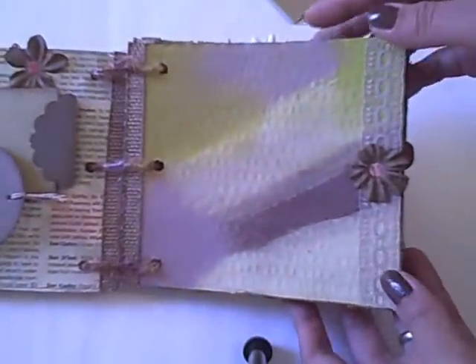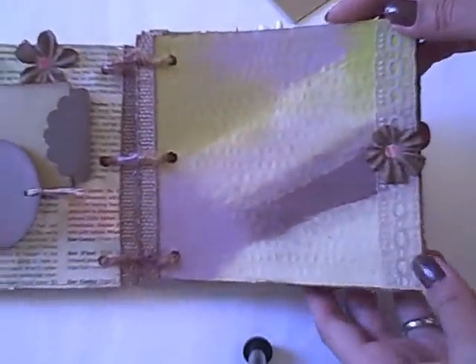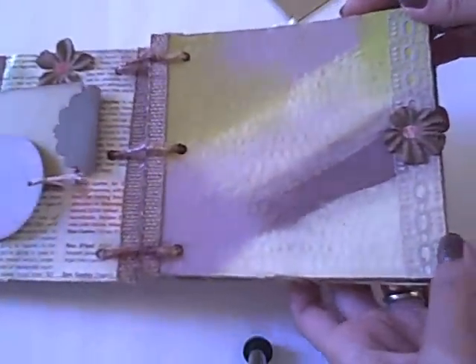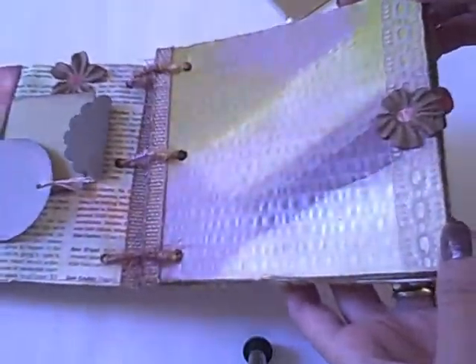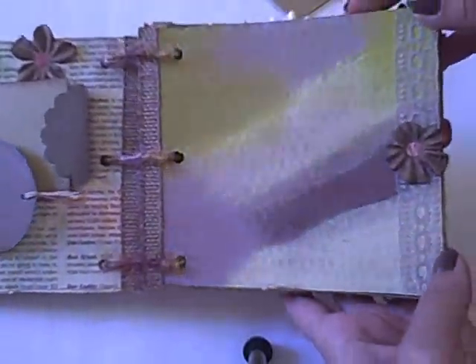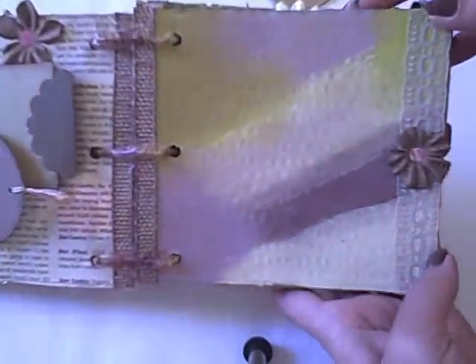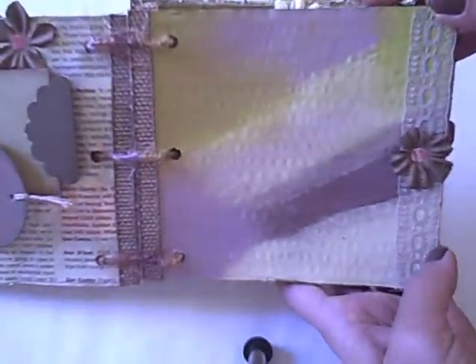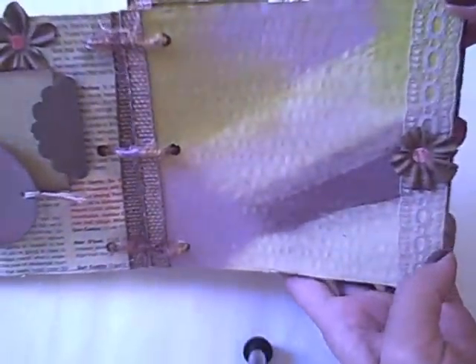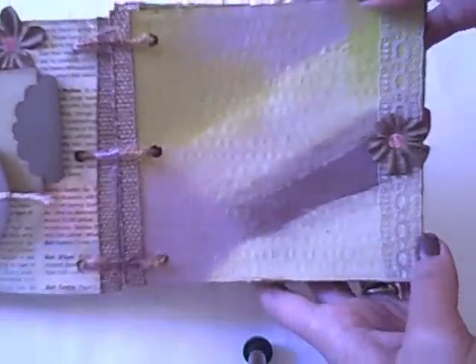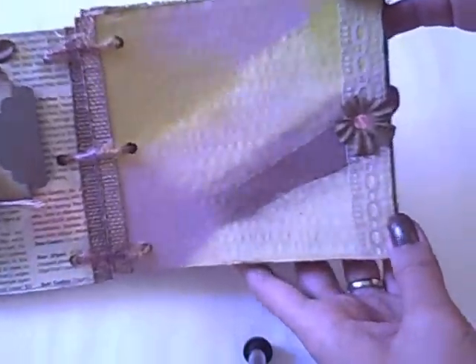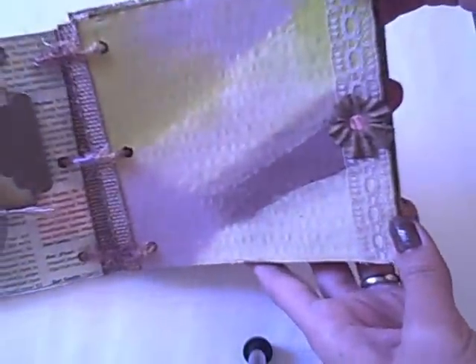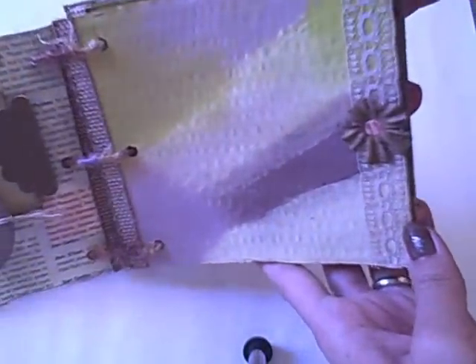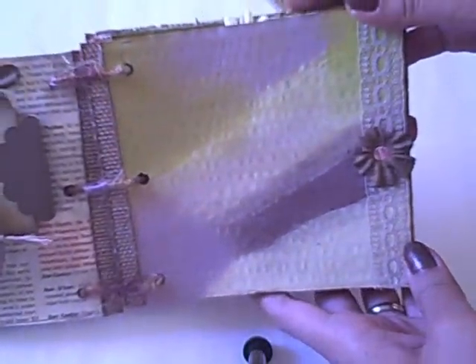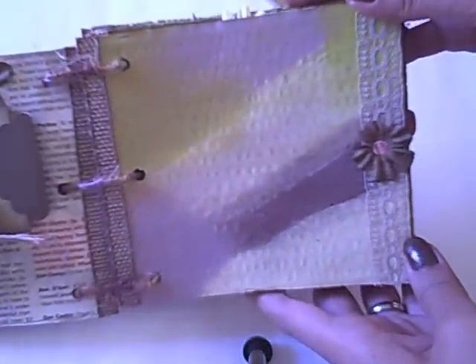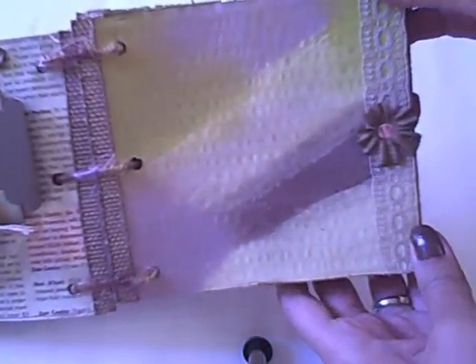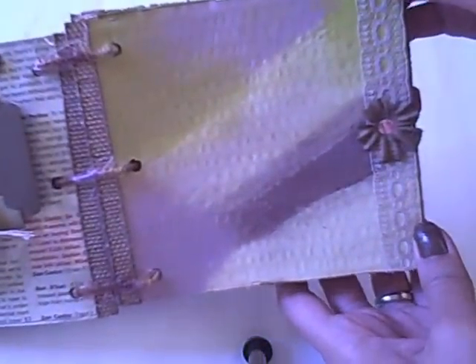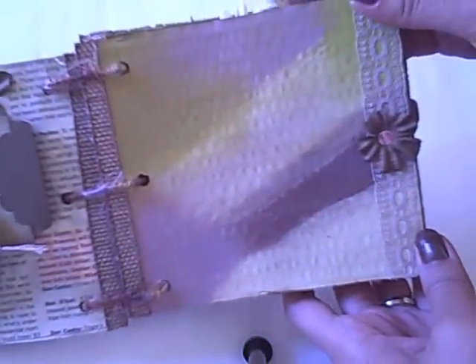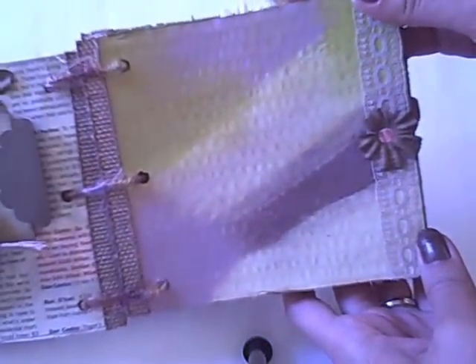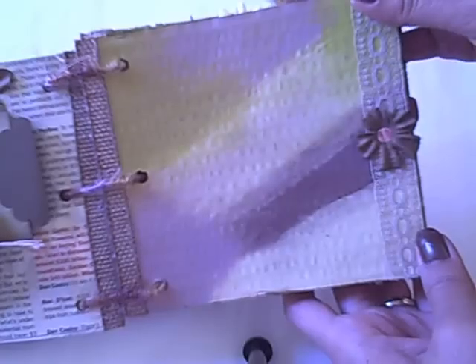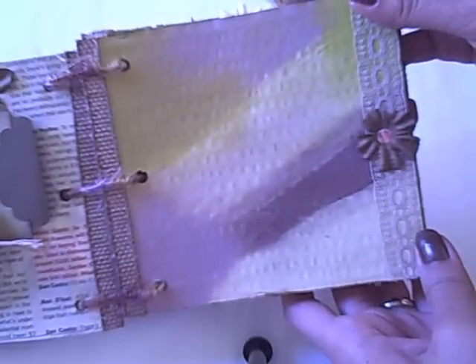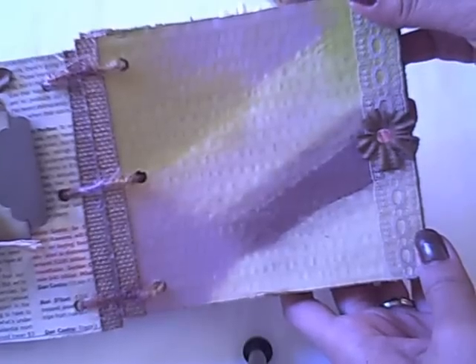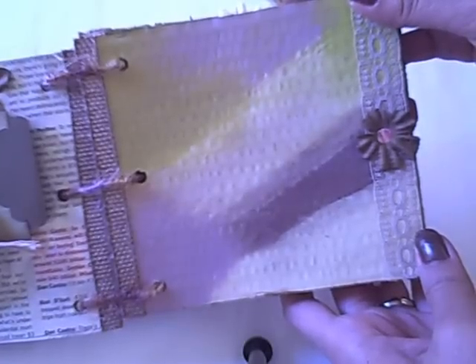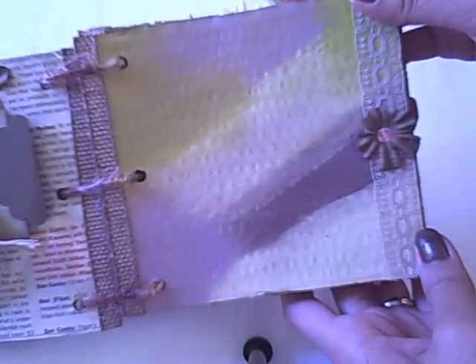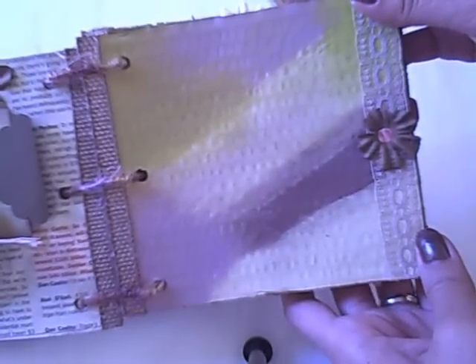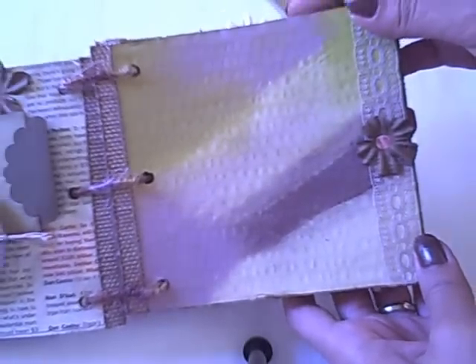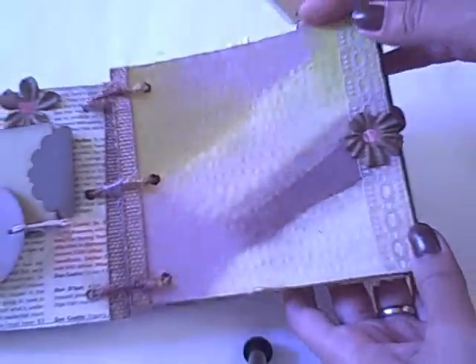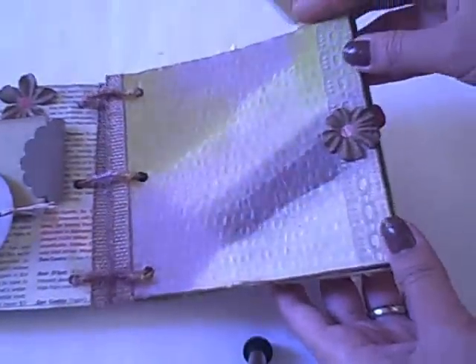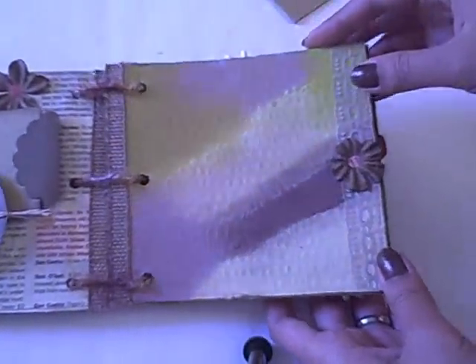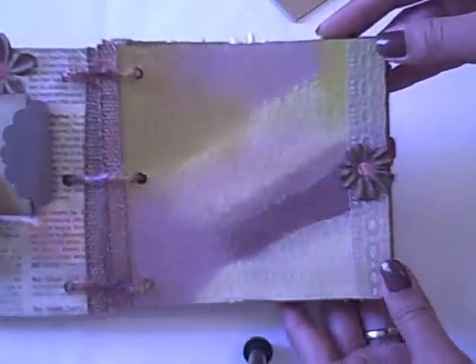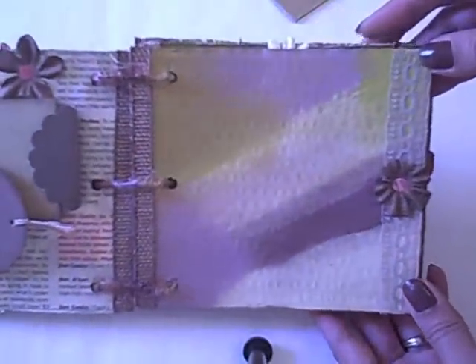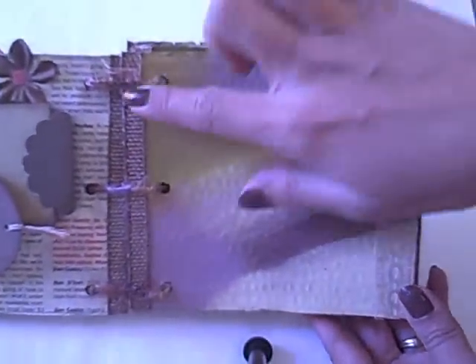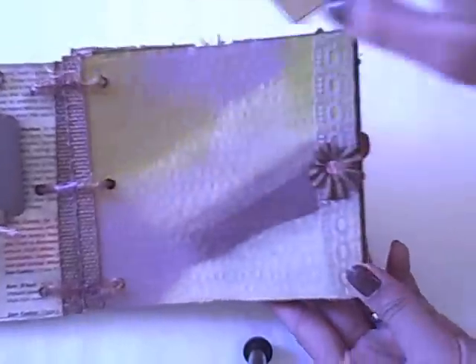For the next one — I don't know if you can see it well — but I actually painted this with a mix of greens, violets, yellows, and brown acrylic paint. And the ribbons also.